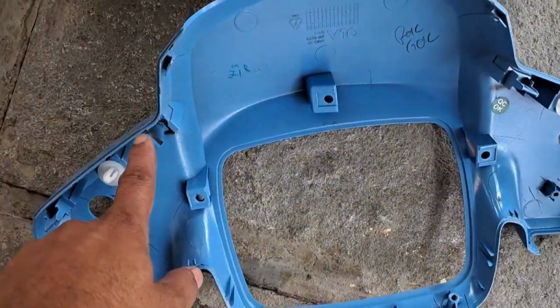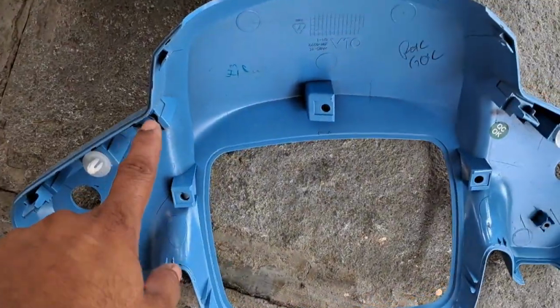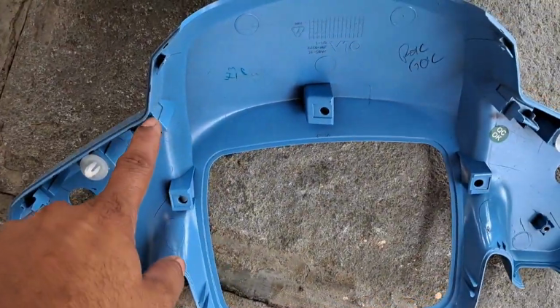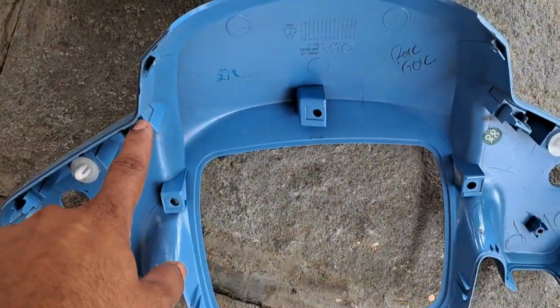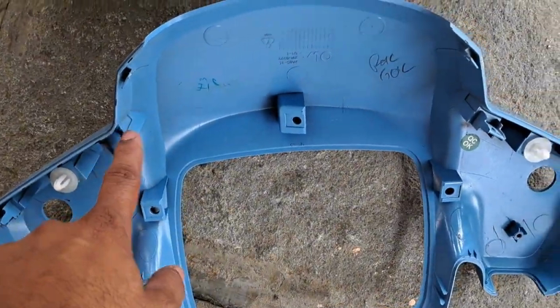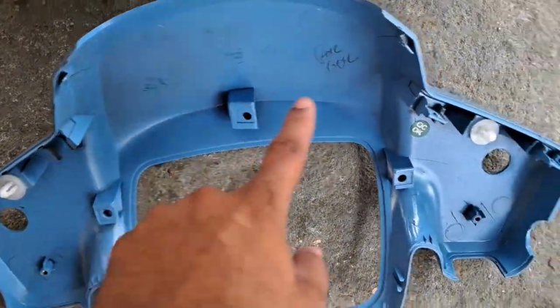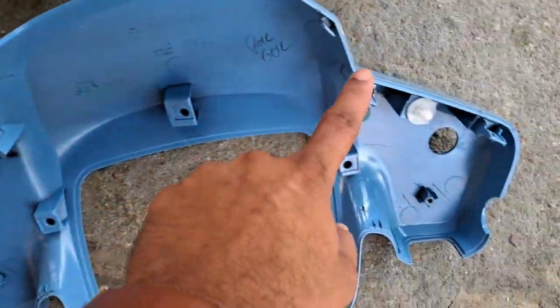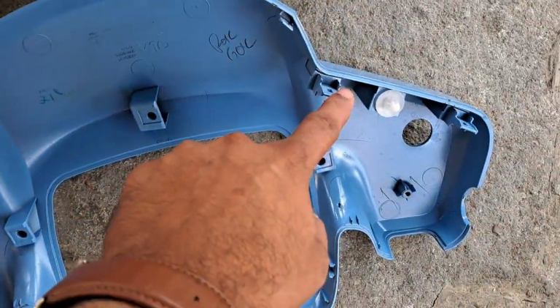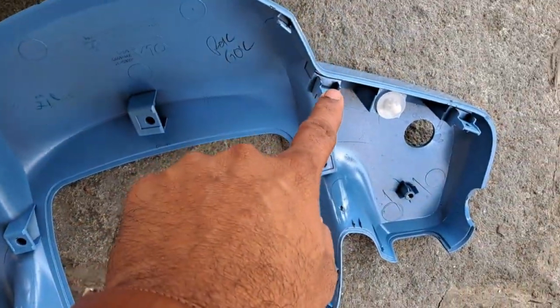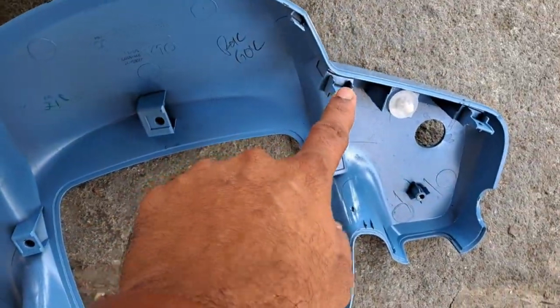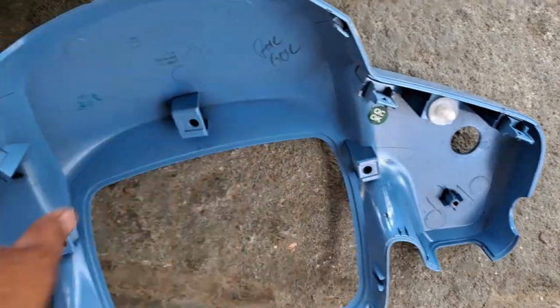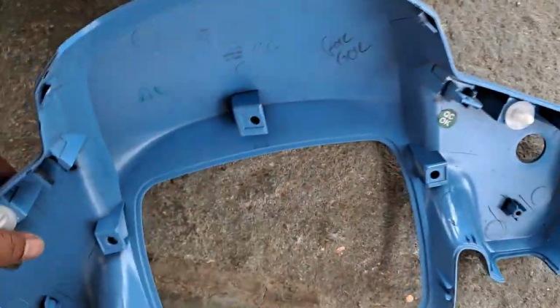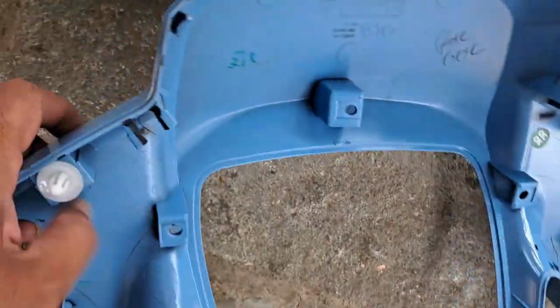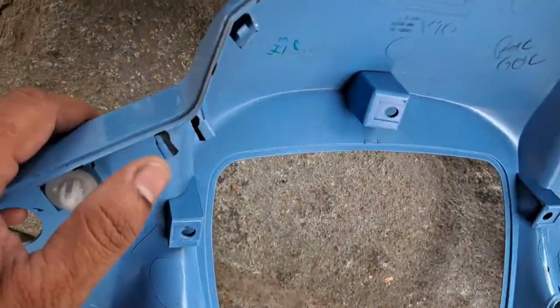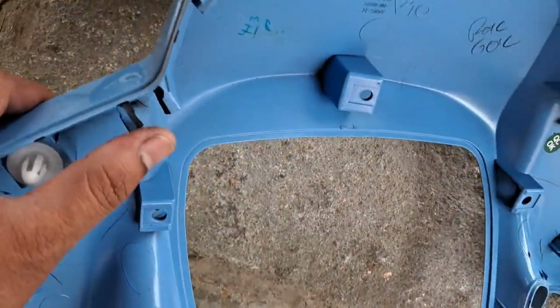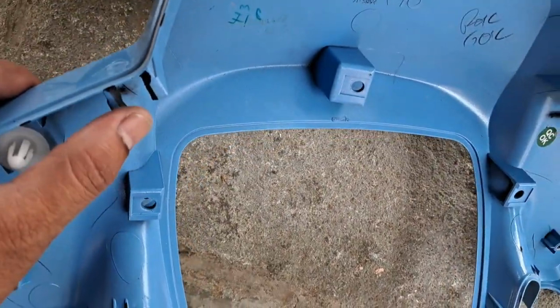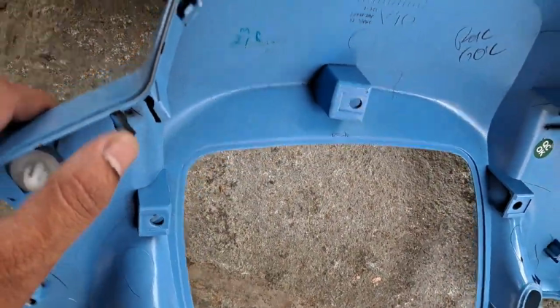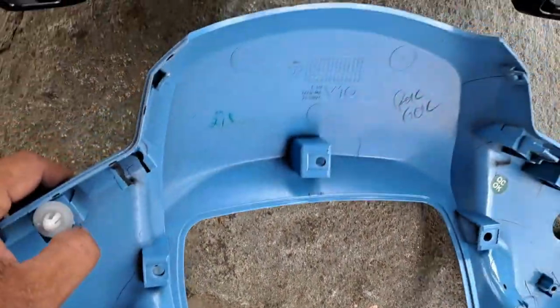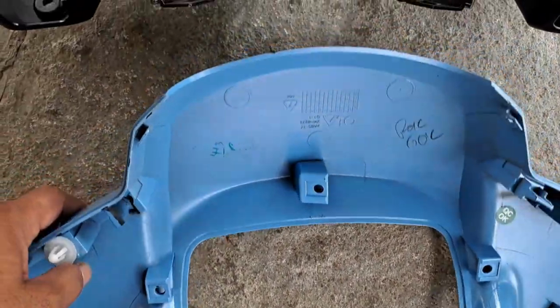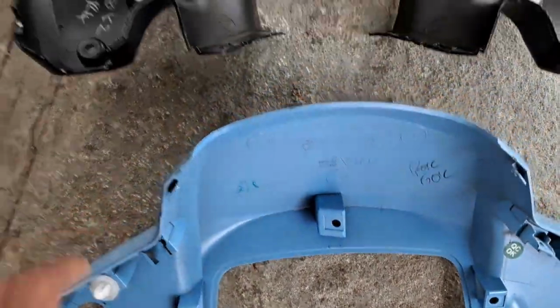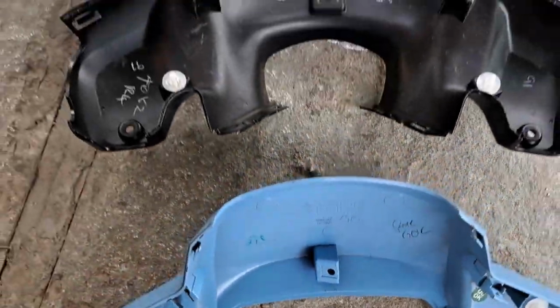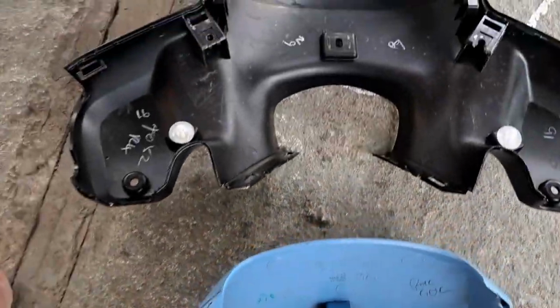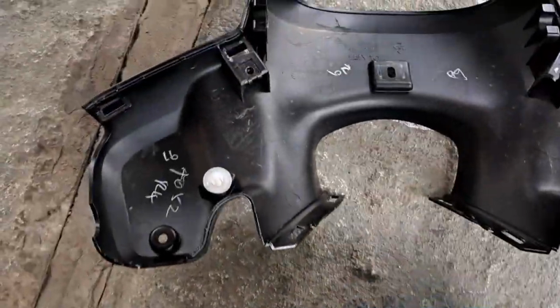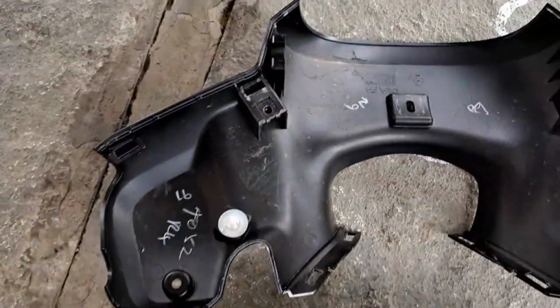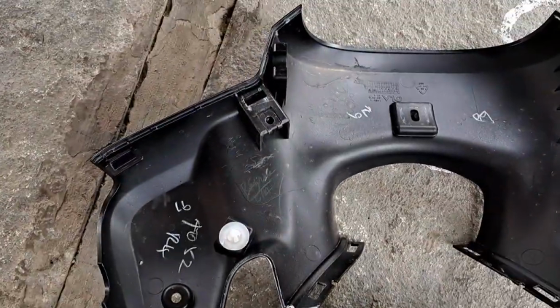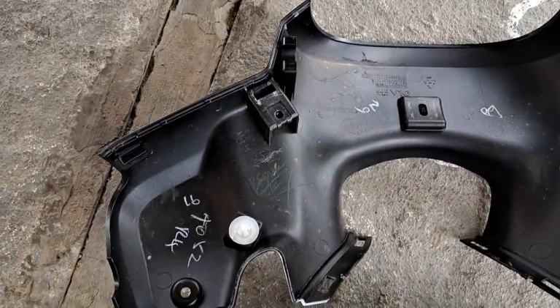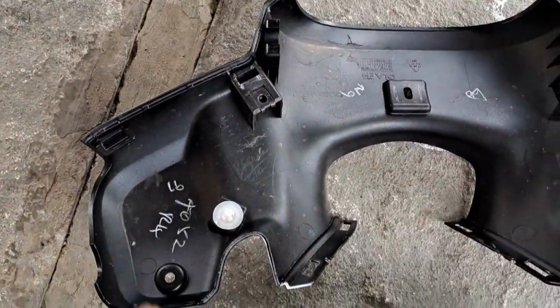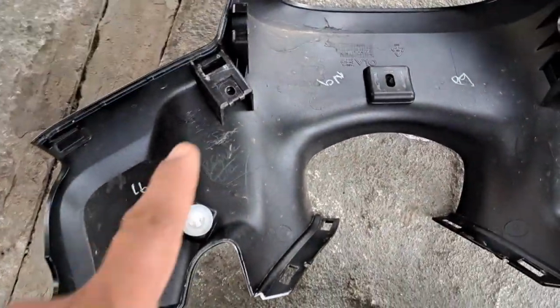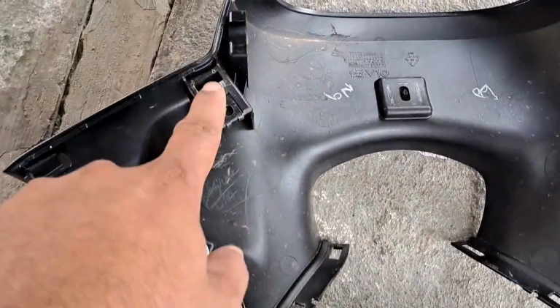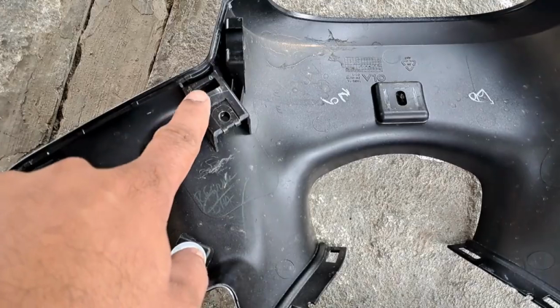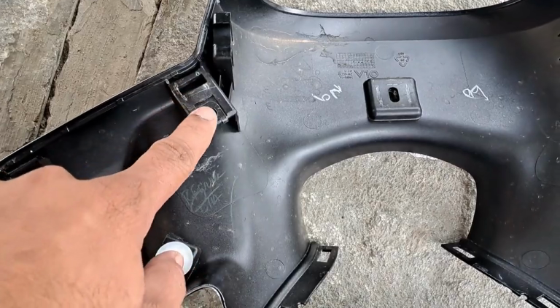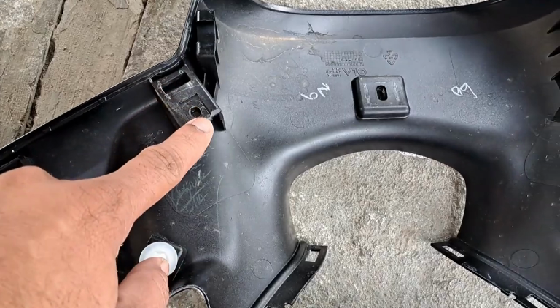They replaced both the upper part and the bottom part, and now my scooty is fixed with both parts completely.